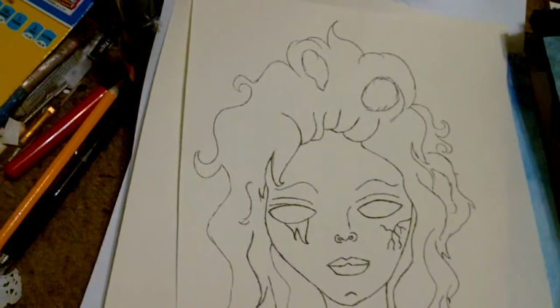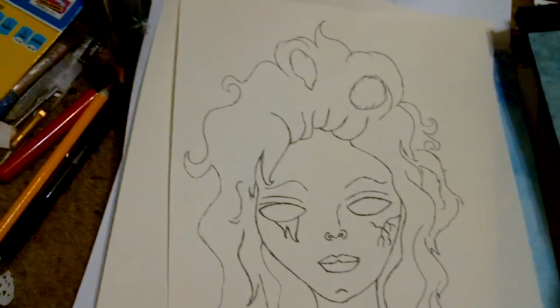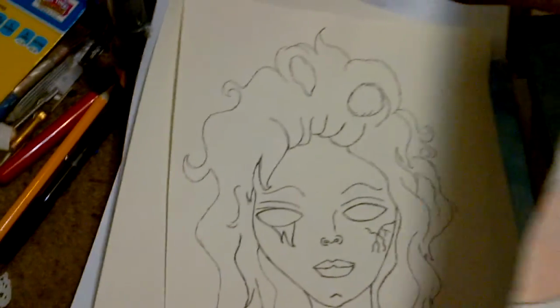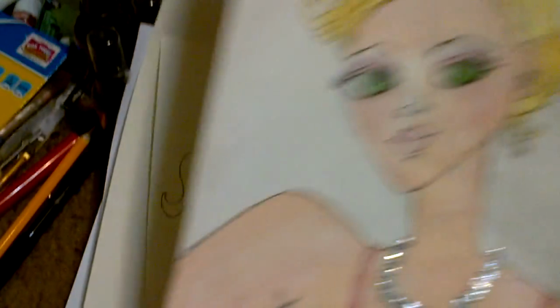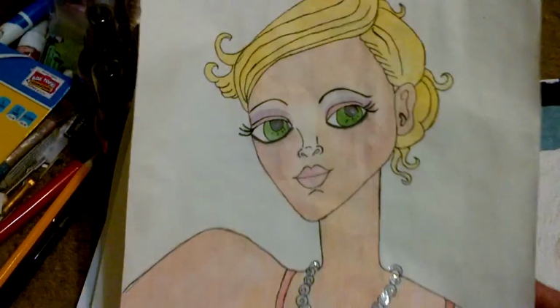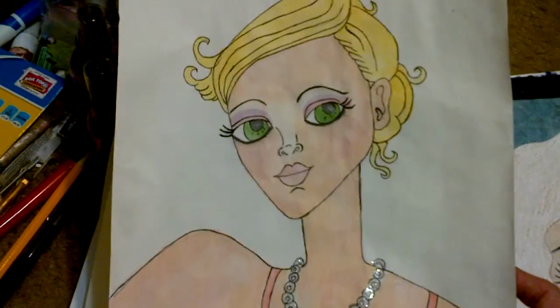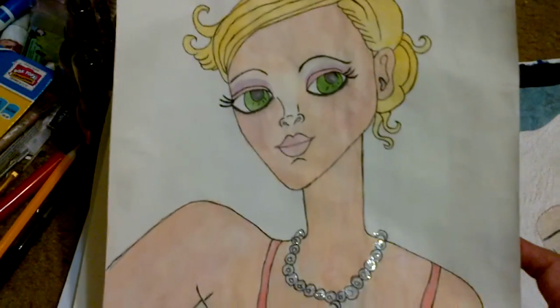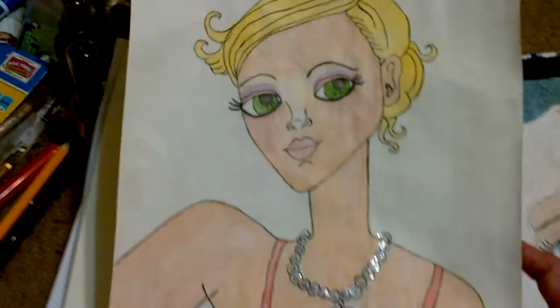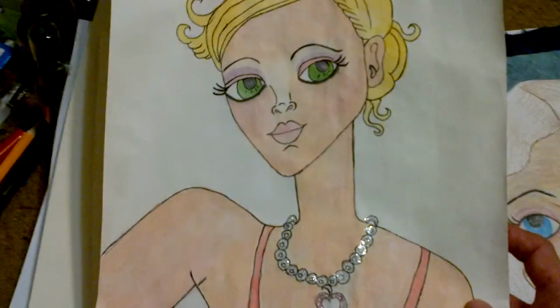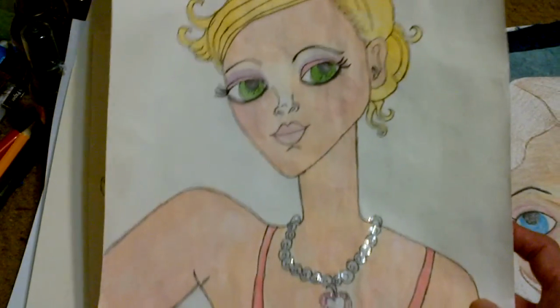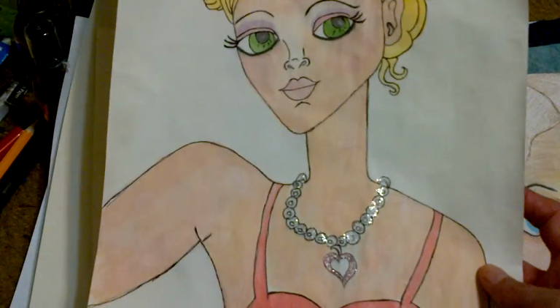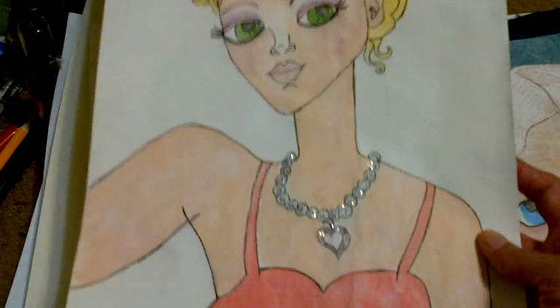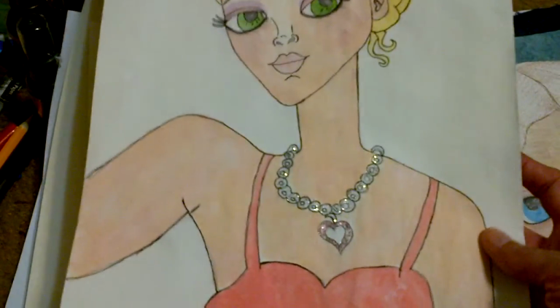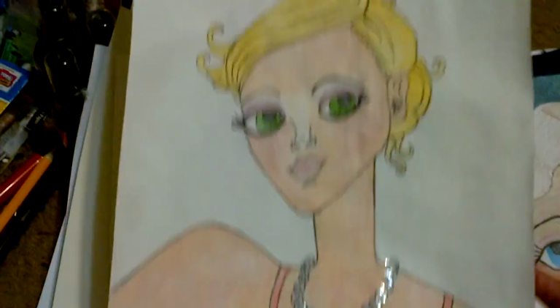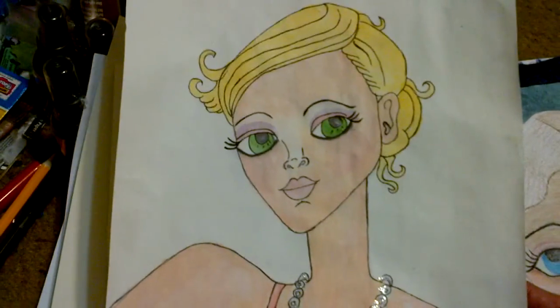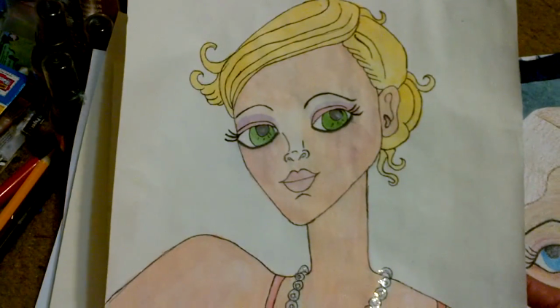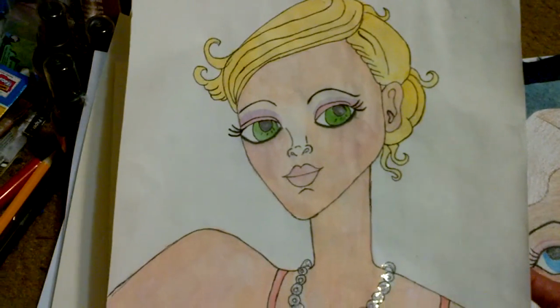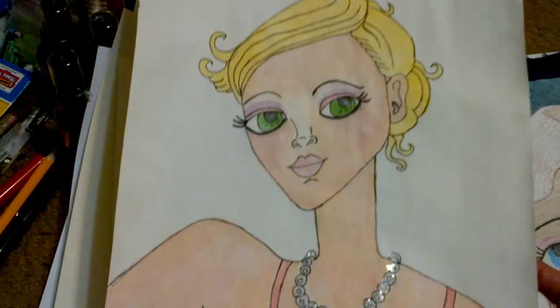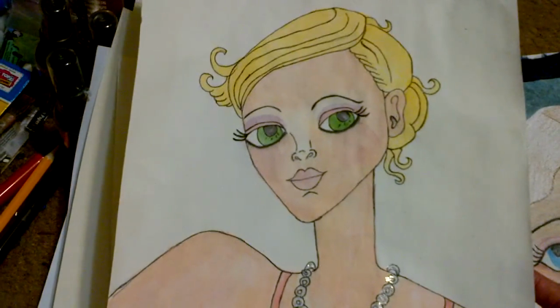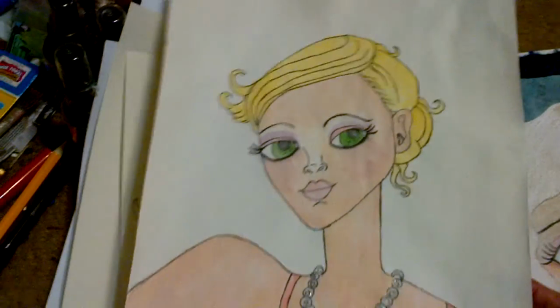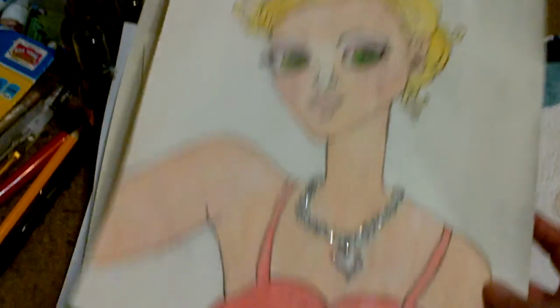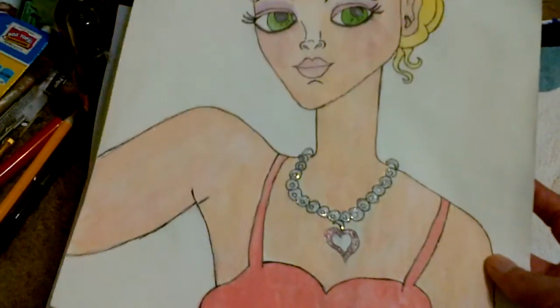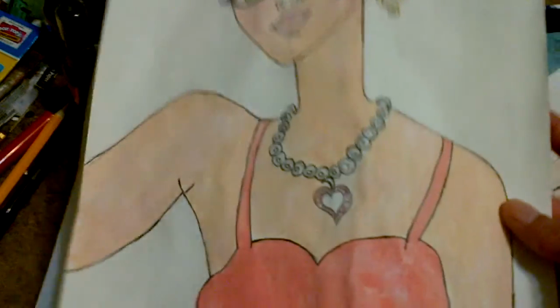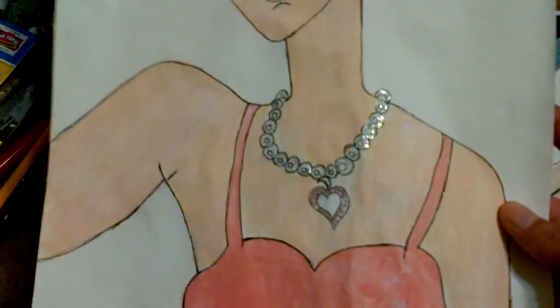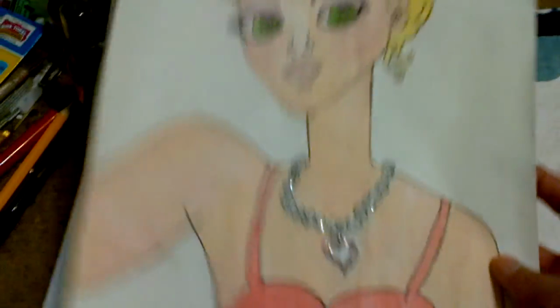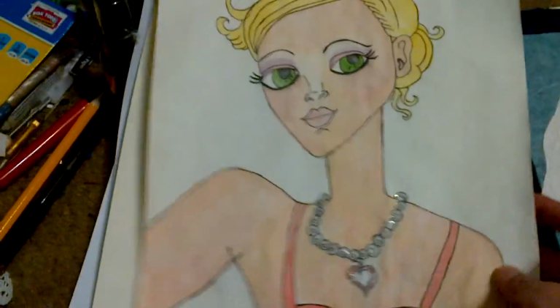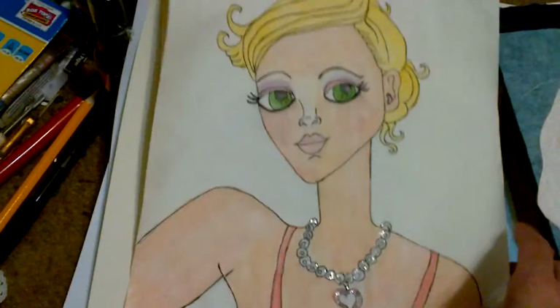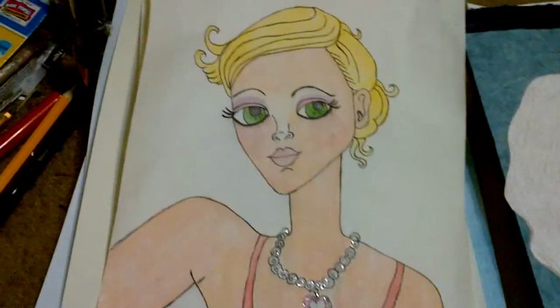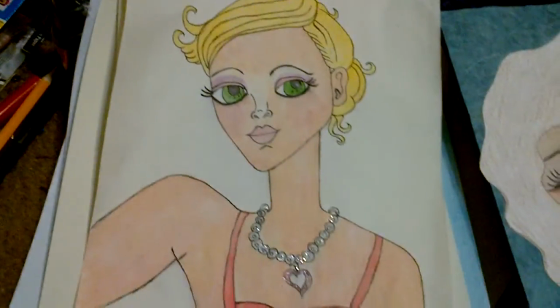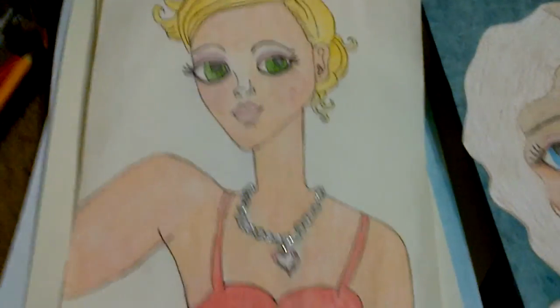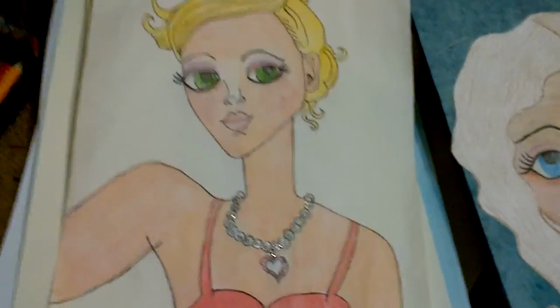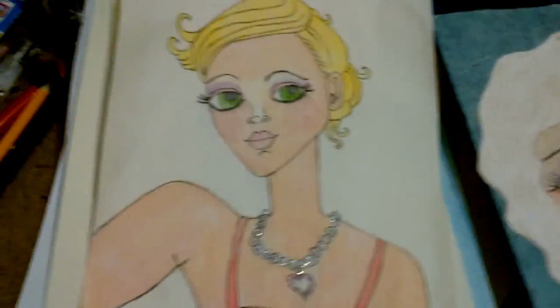My girl with no eyes — this one I posted on Facebook too. Just watercolors. Glitter glue on her little necklace.